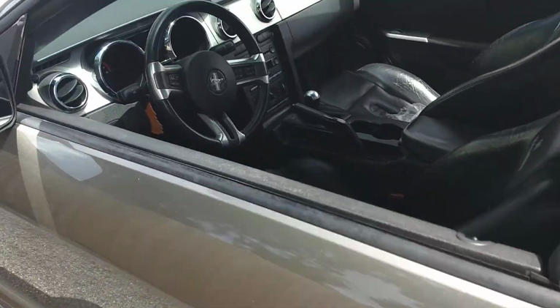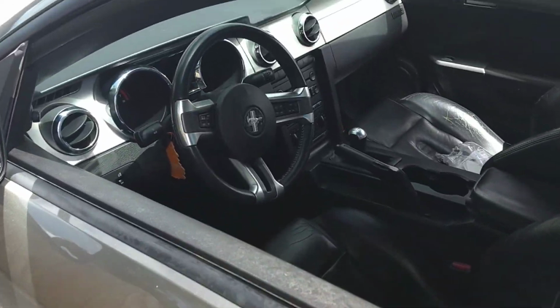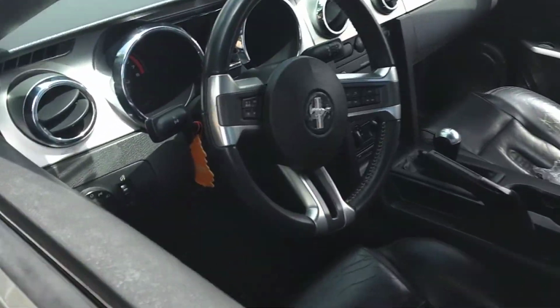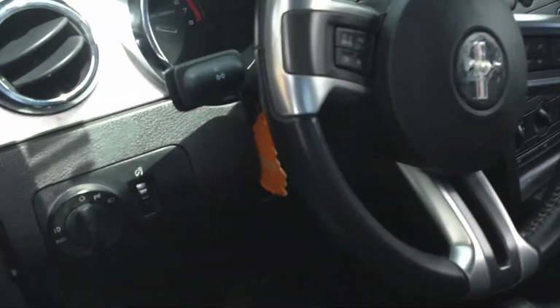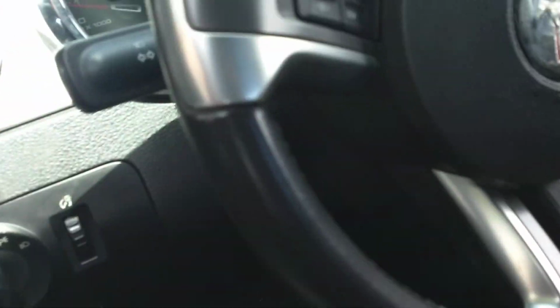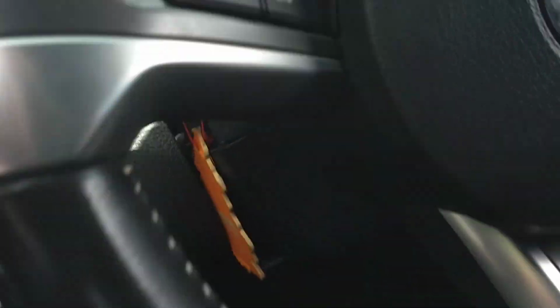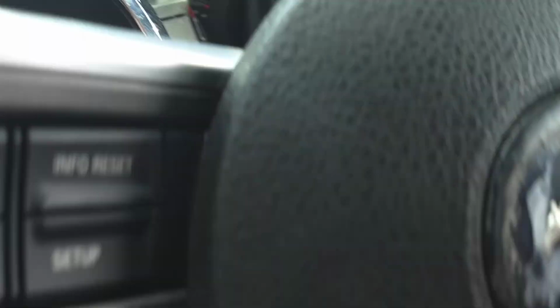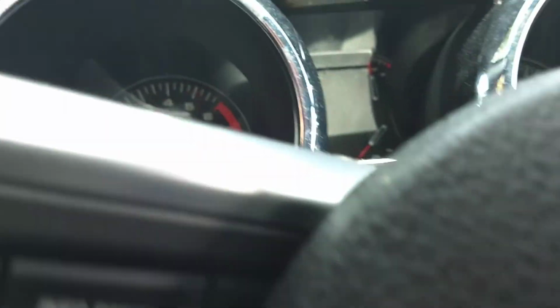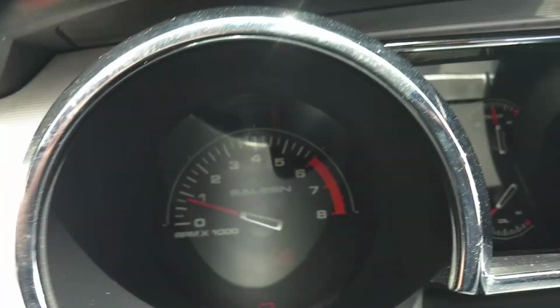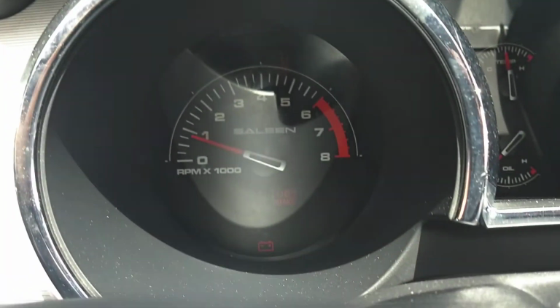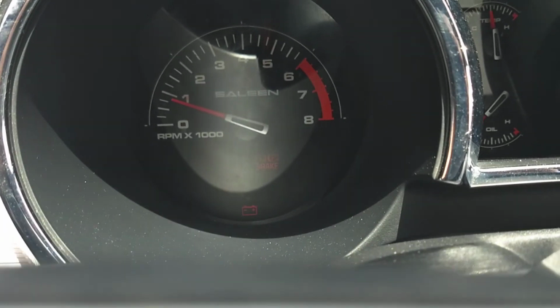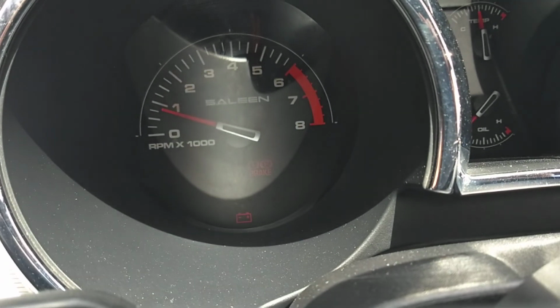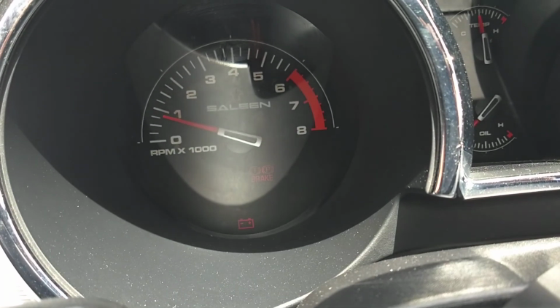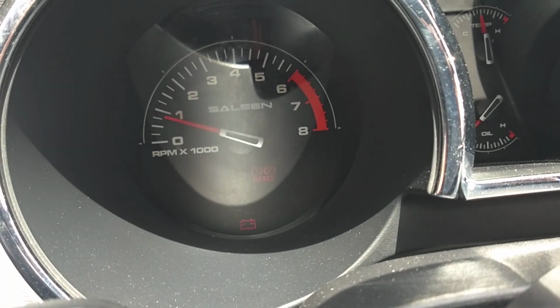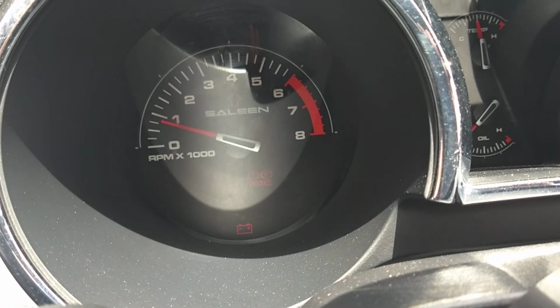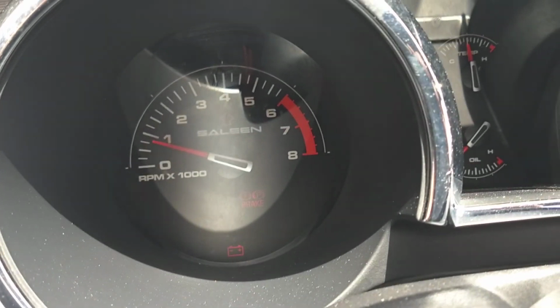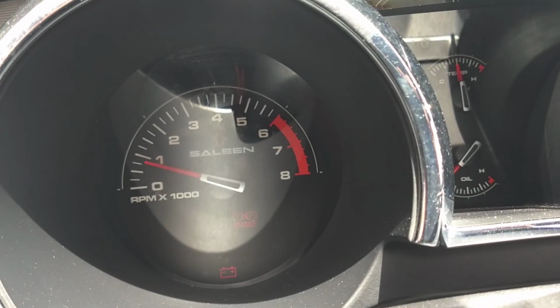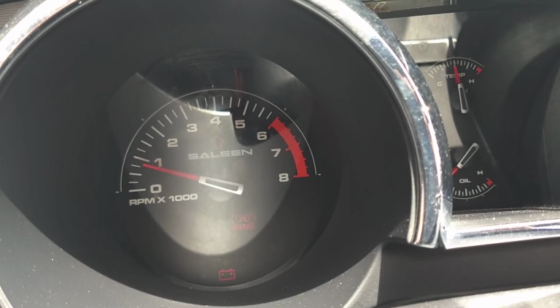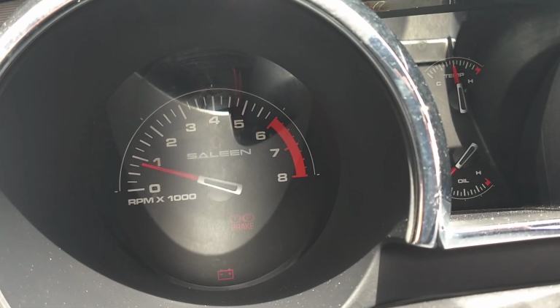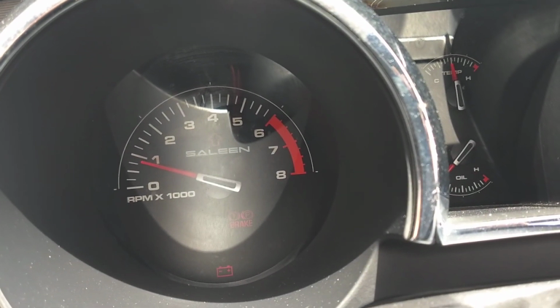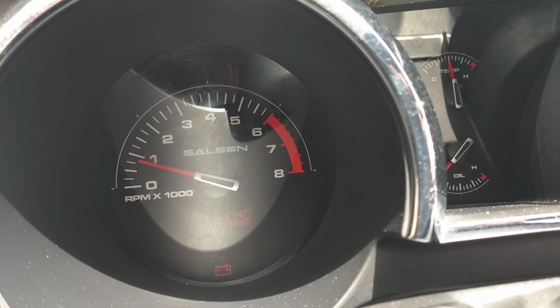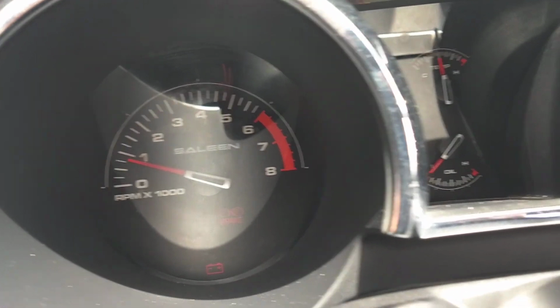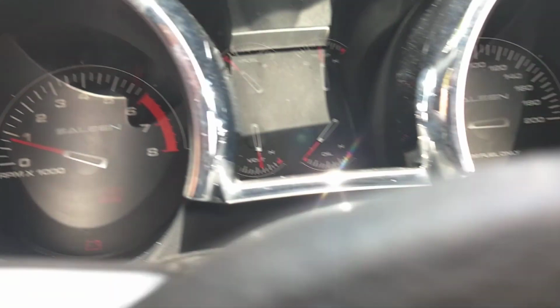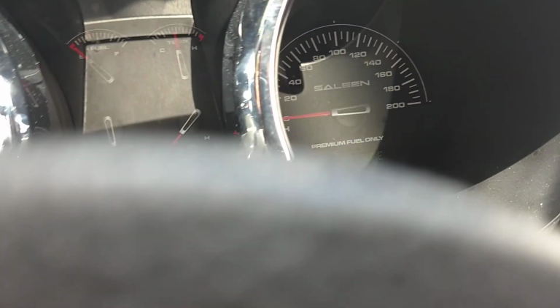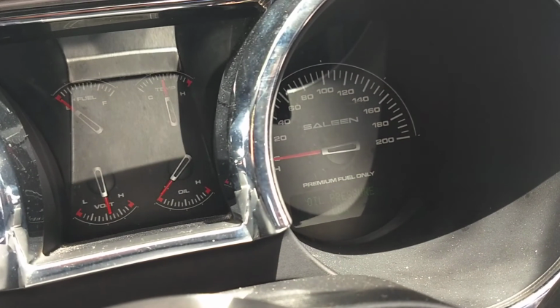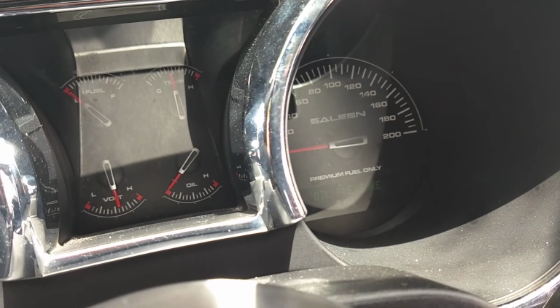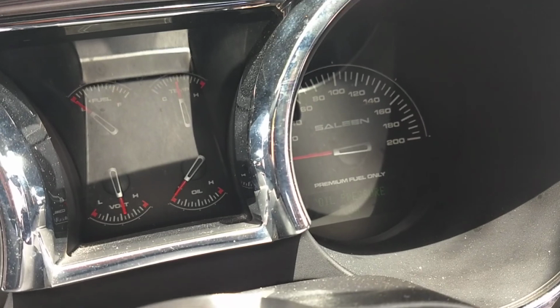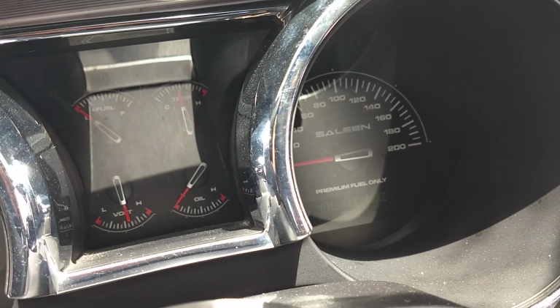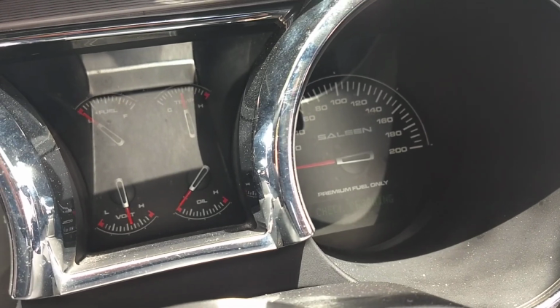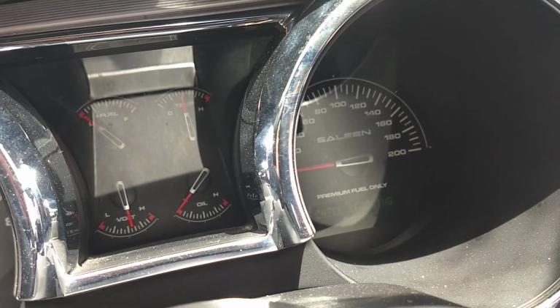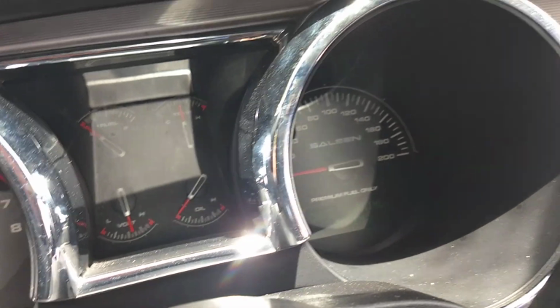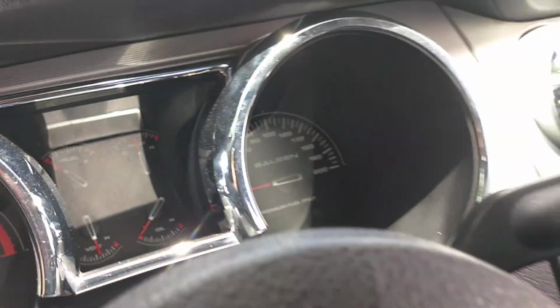Repinned all the harnesses. I do have a charging light and the upshift light above the Saleen. I didn't hook up oil pressure yet, but everything else works.